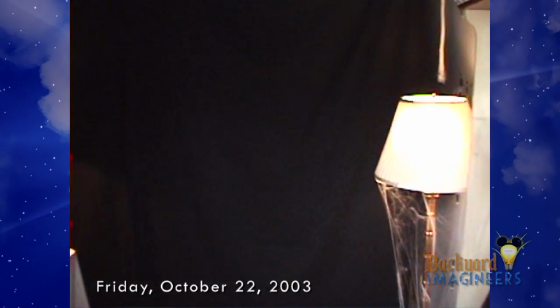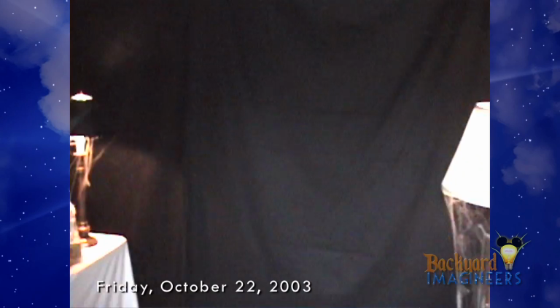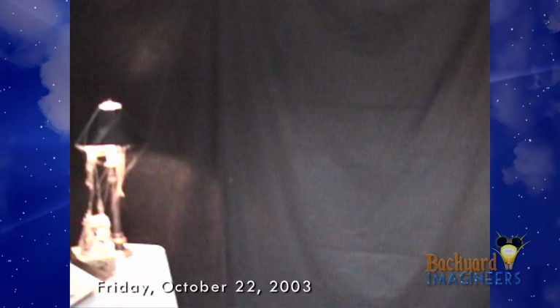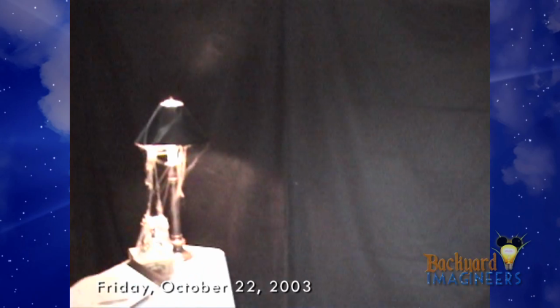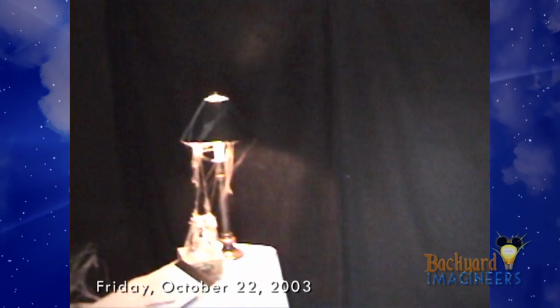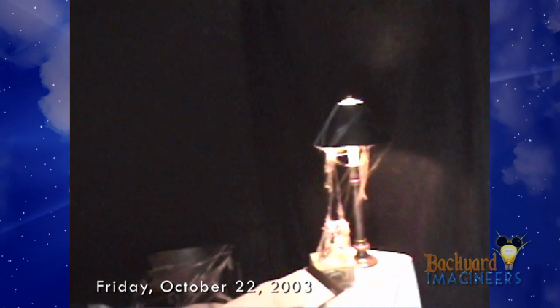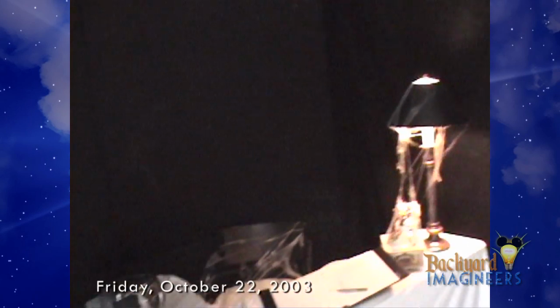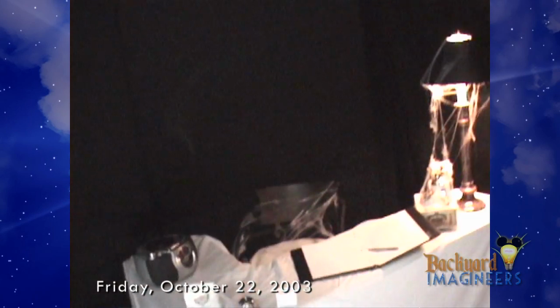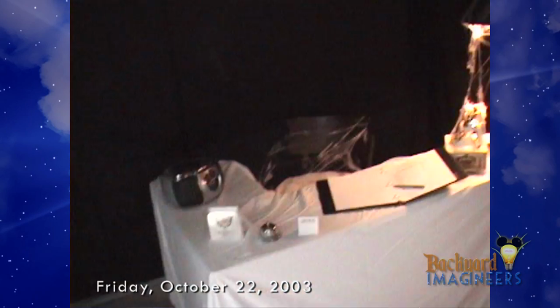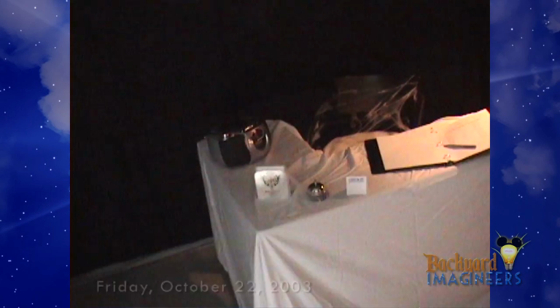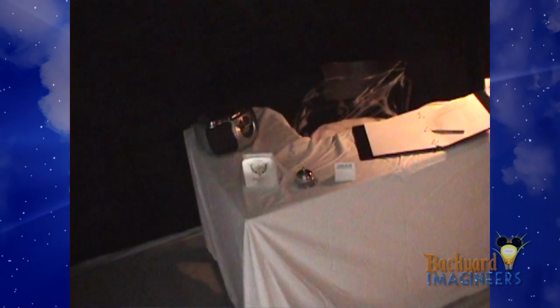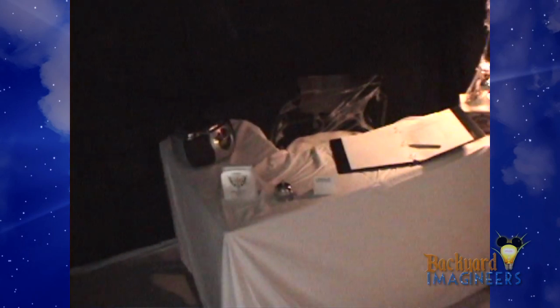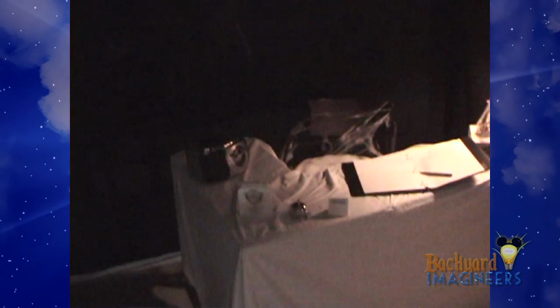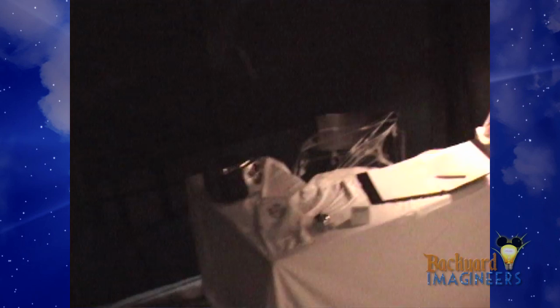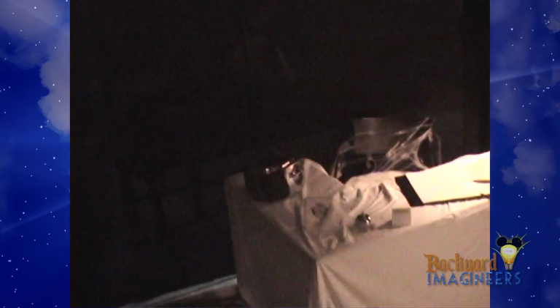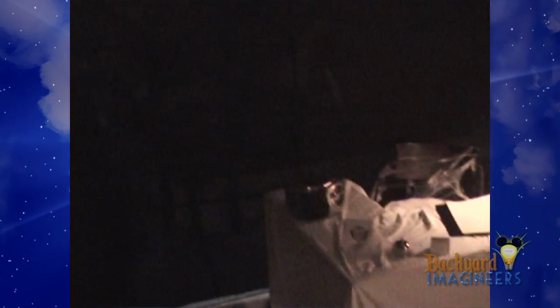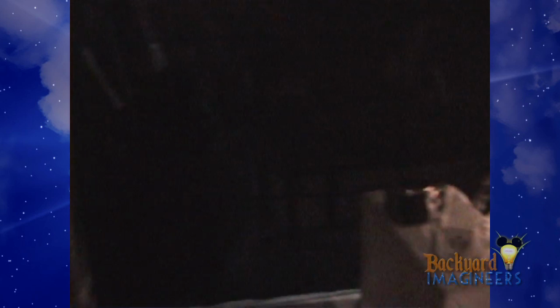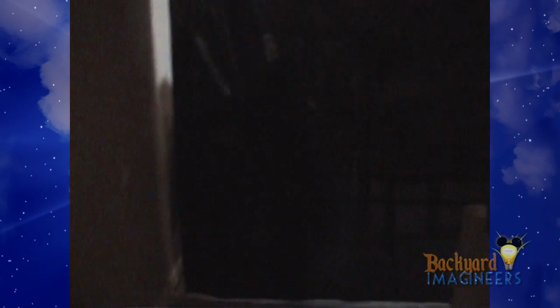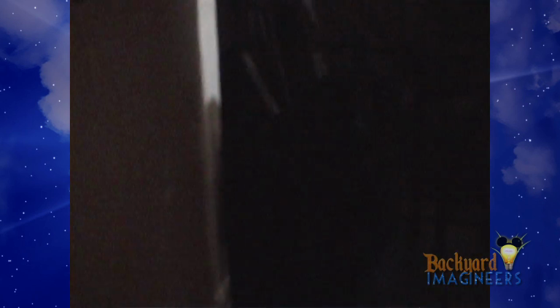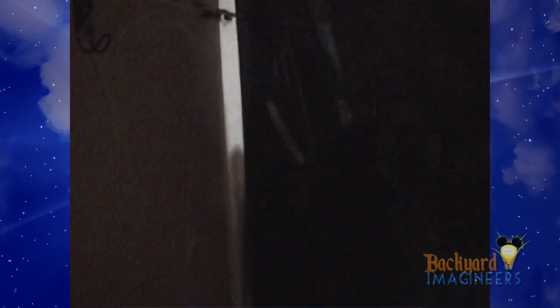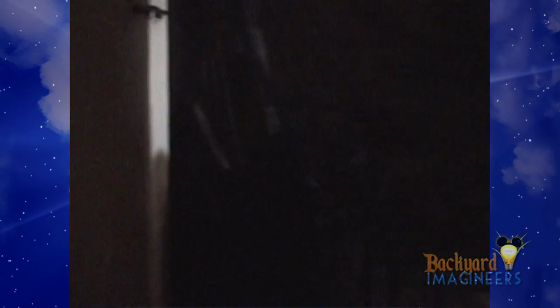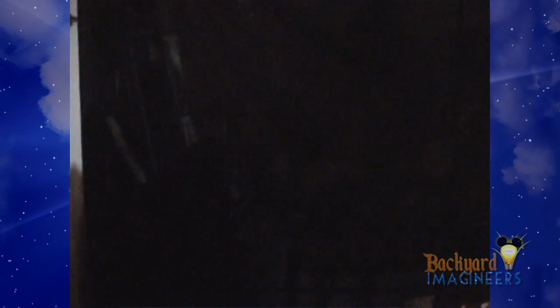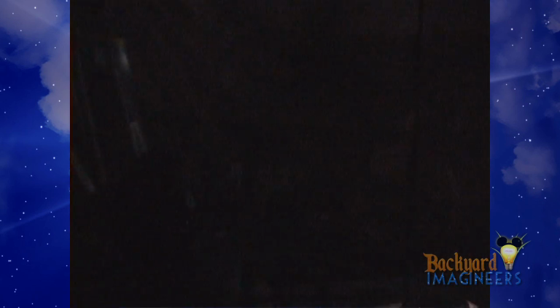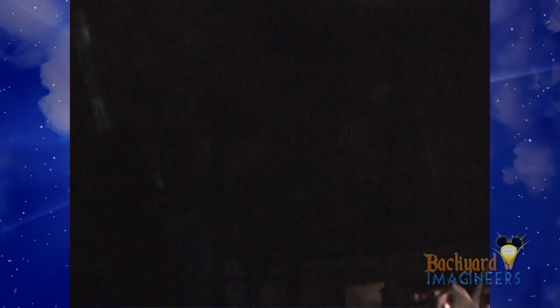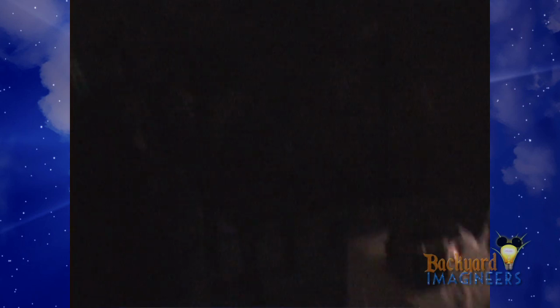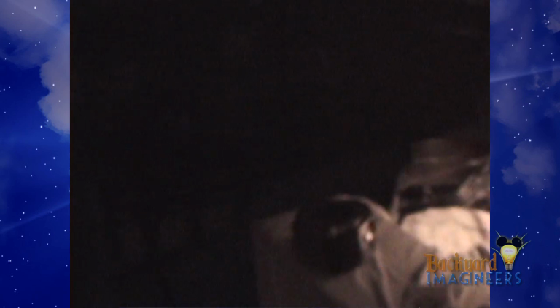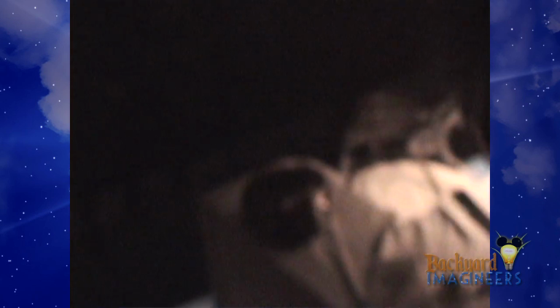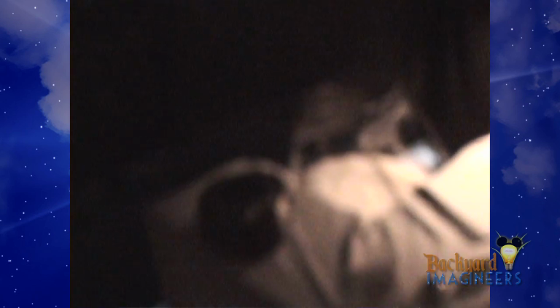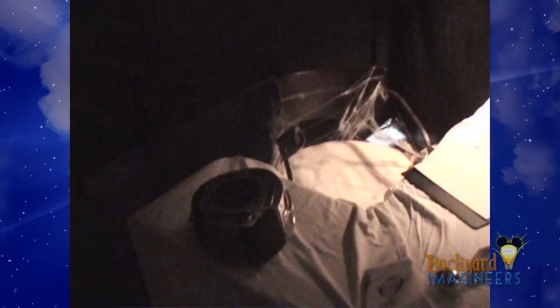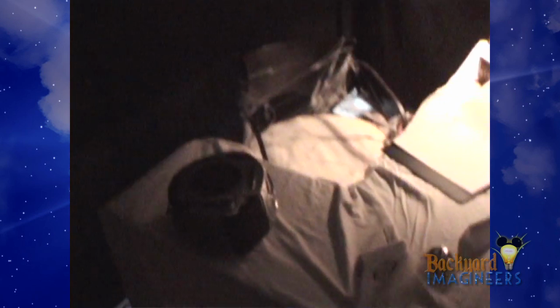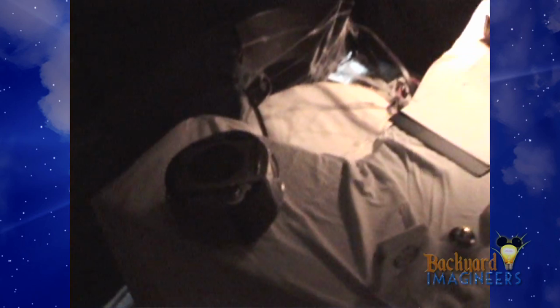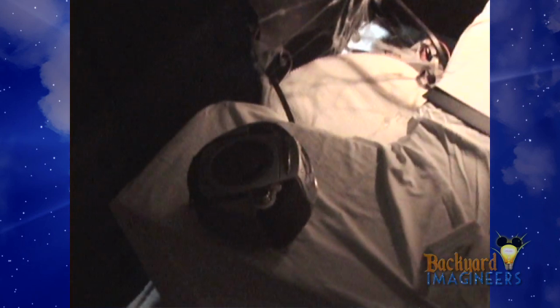This is the Tower of Terror so far. This is opening day, the 22nd of October, a Friday.